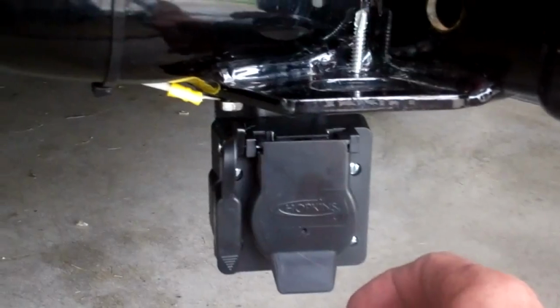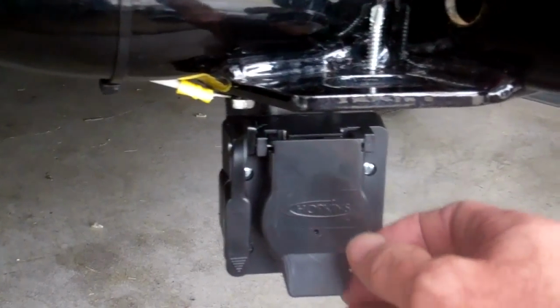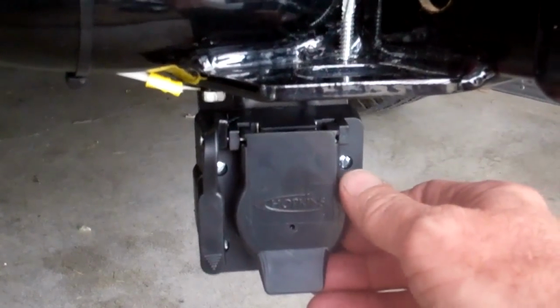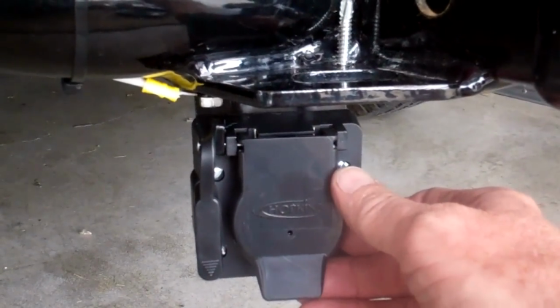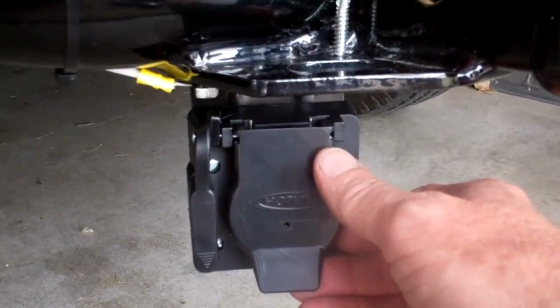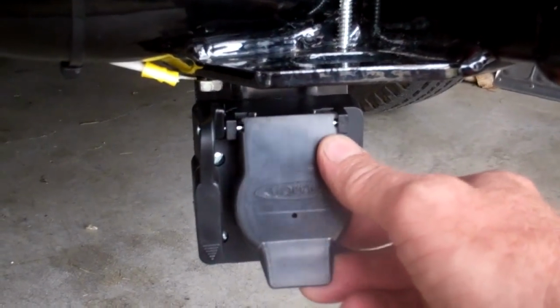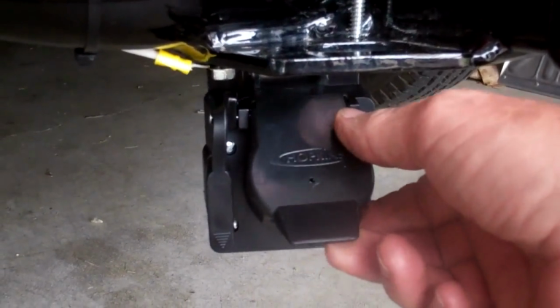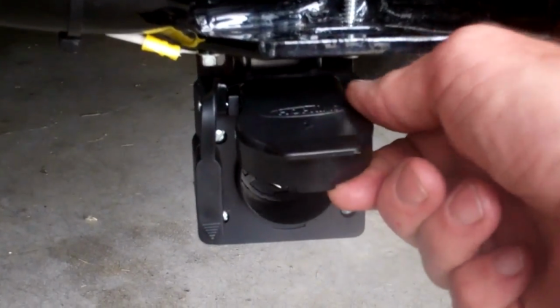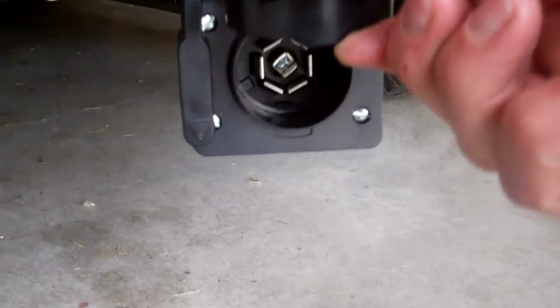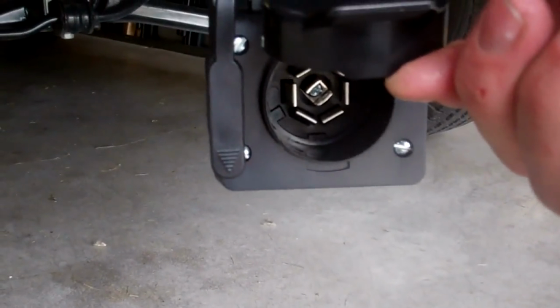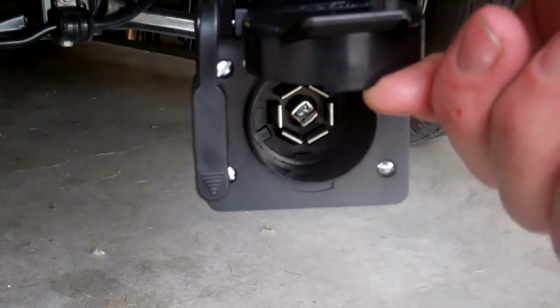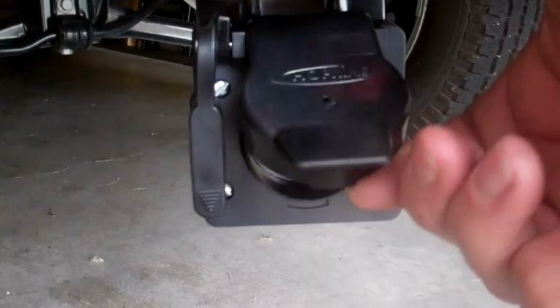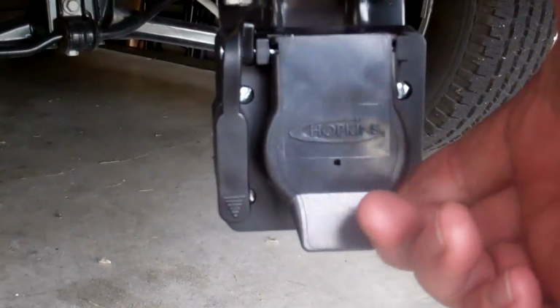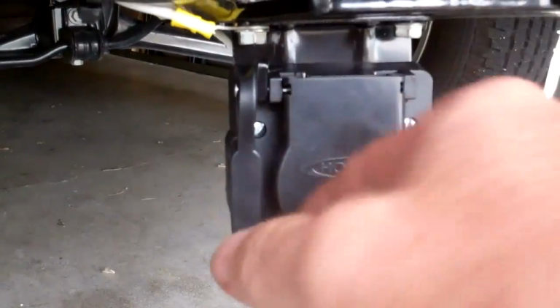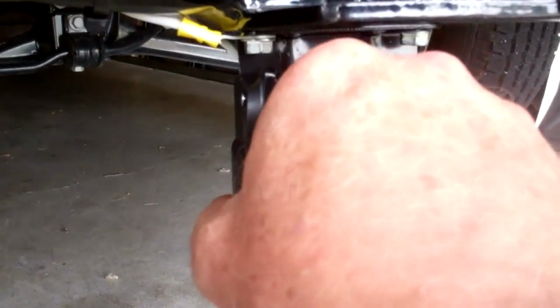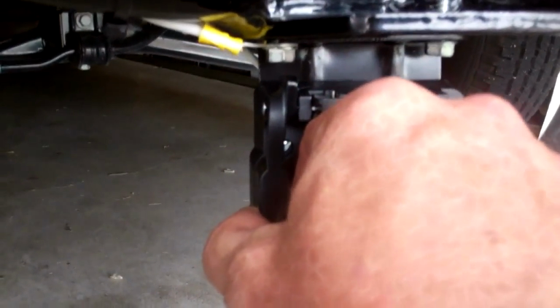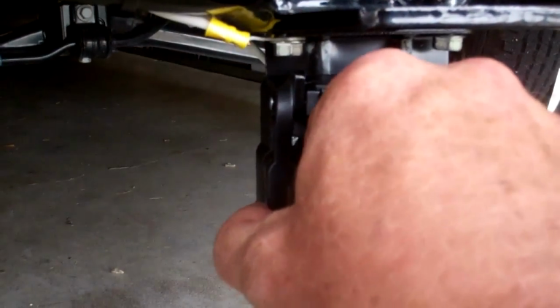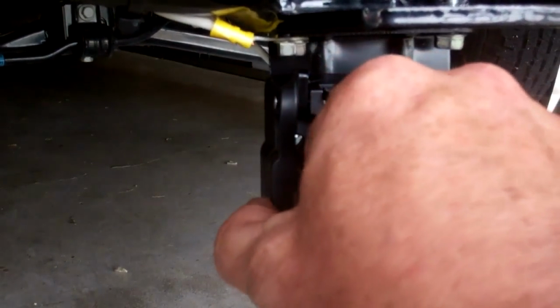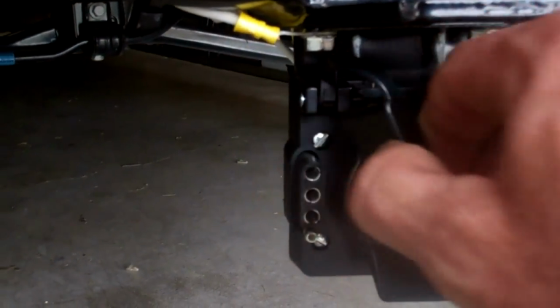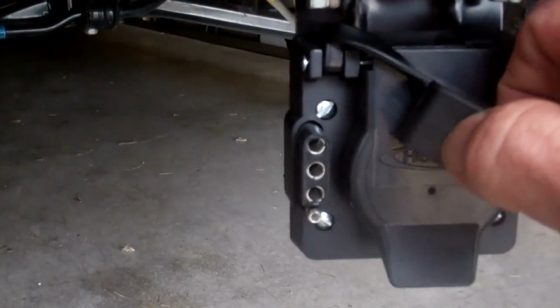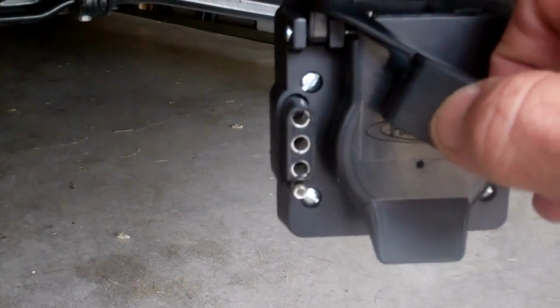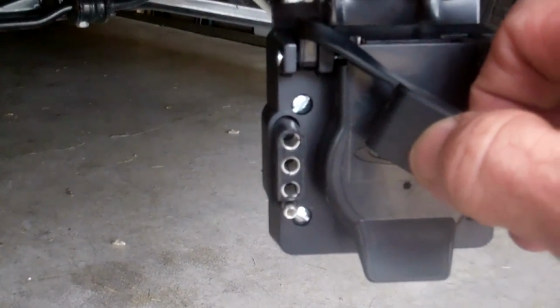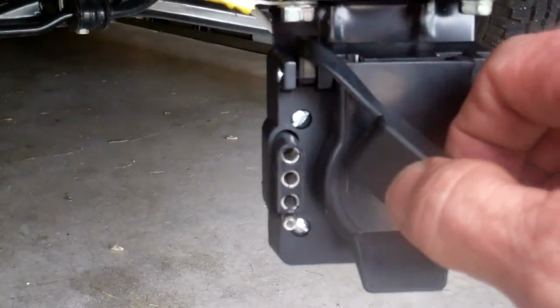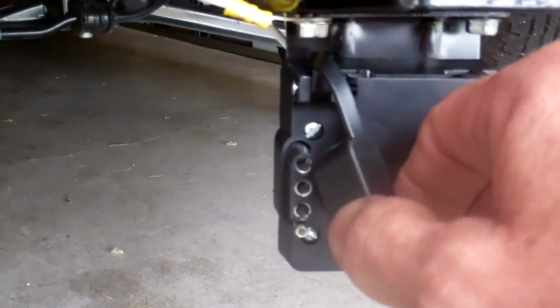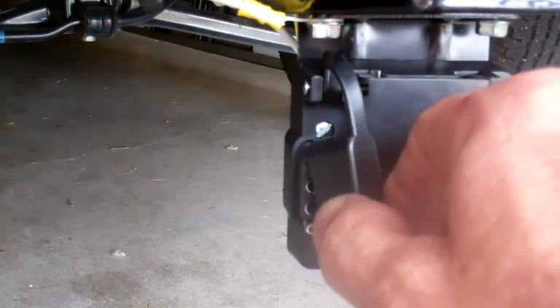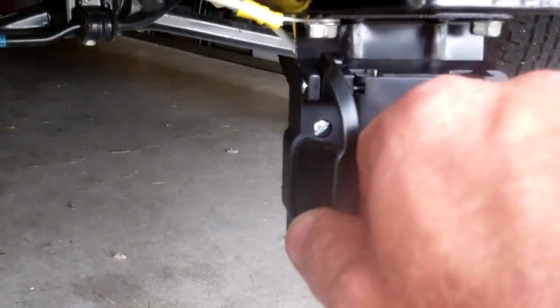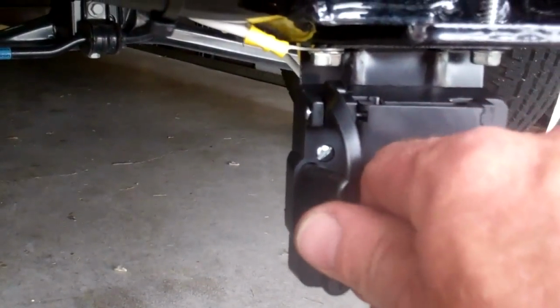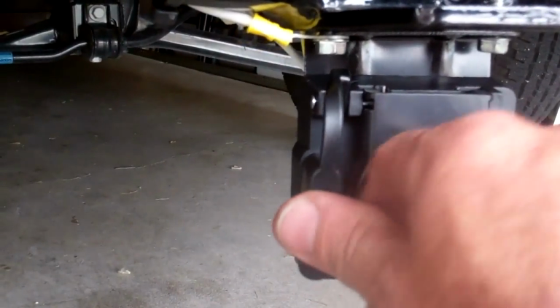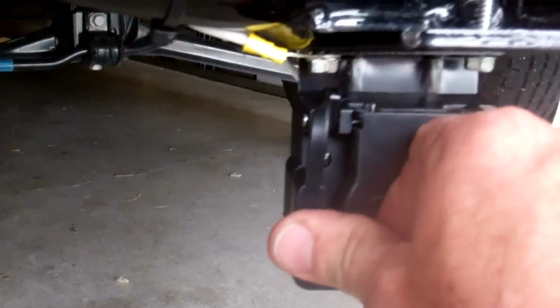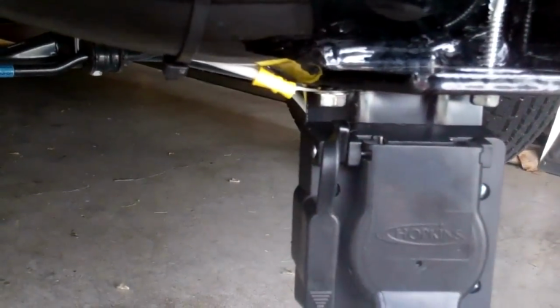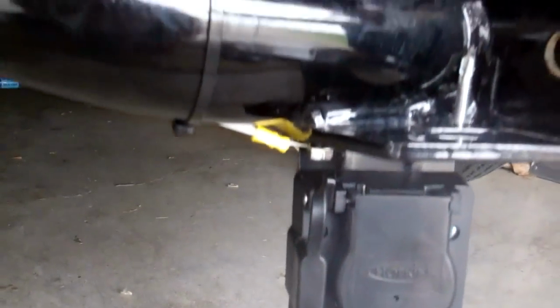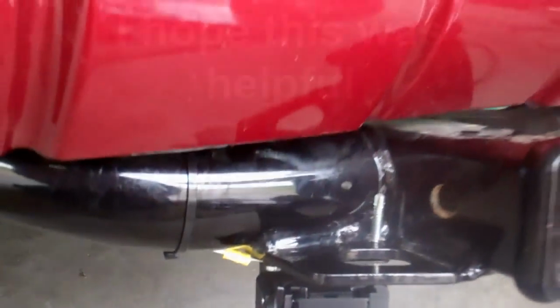This gives me the availability of a round seven plug. This one actually has a flat four also, which works good for my boat and utility trailer.